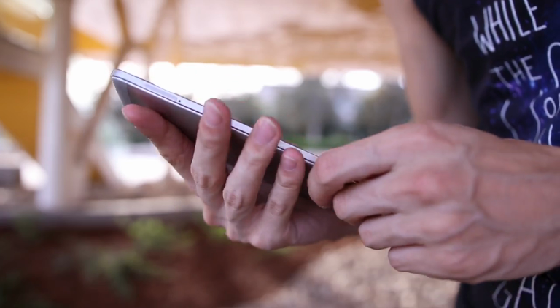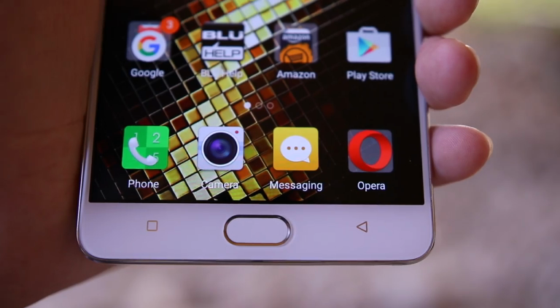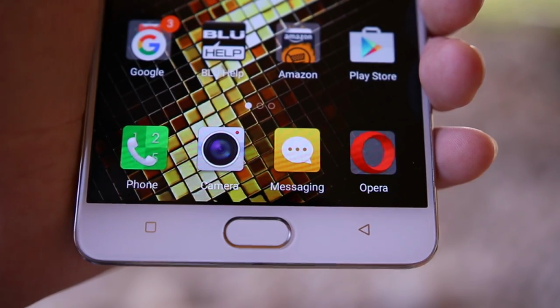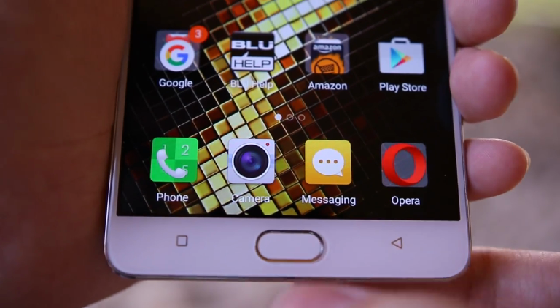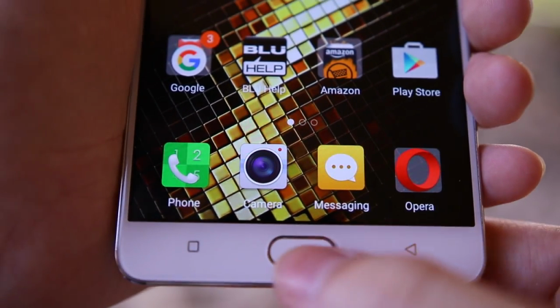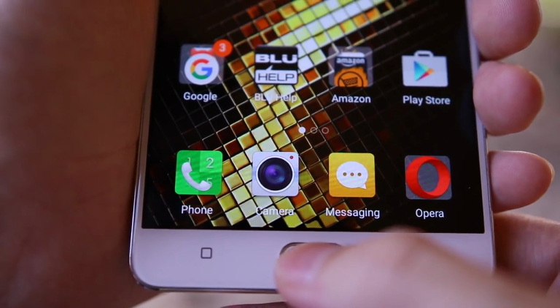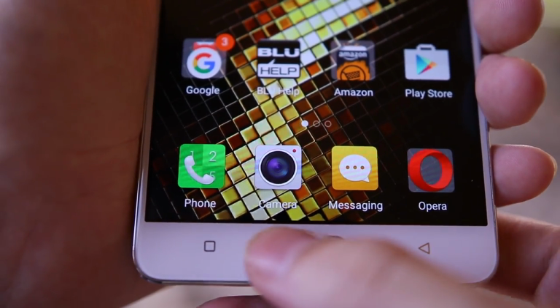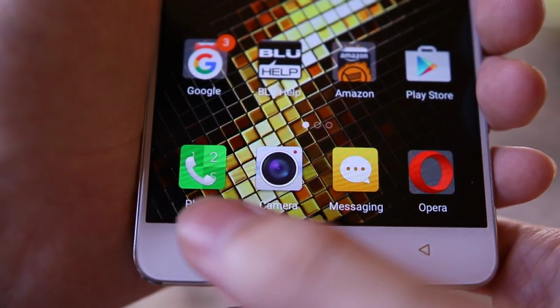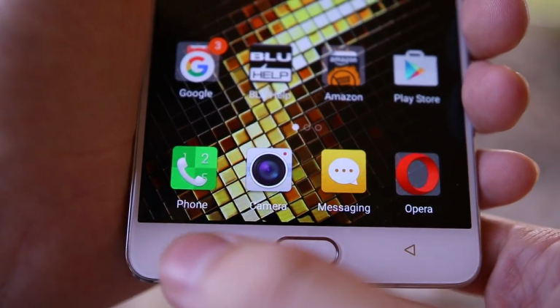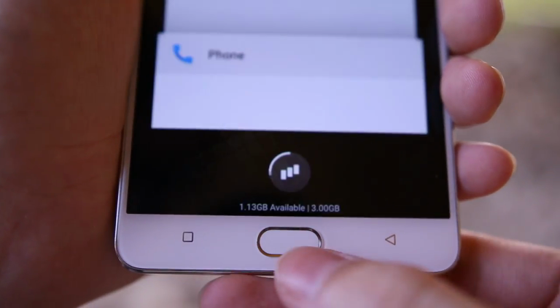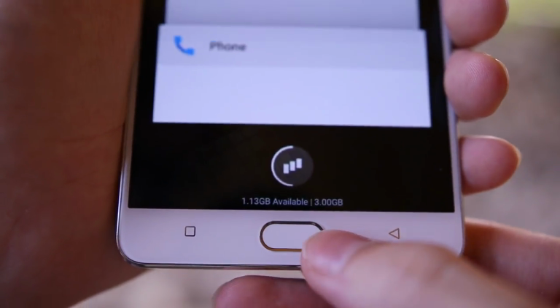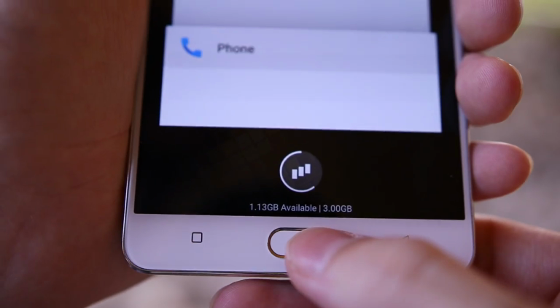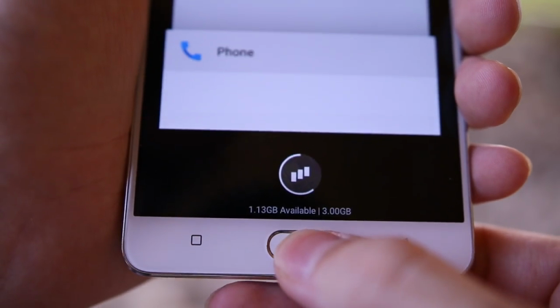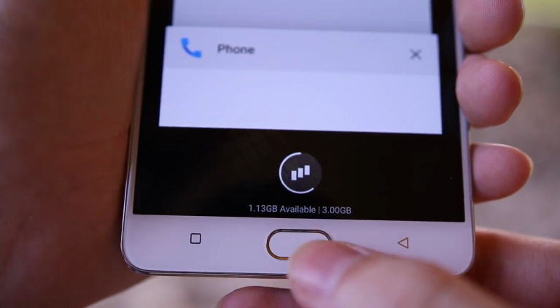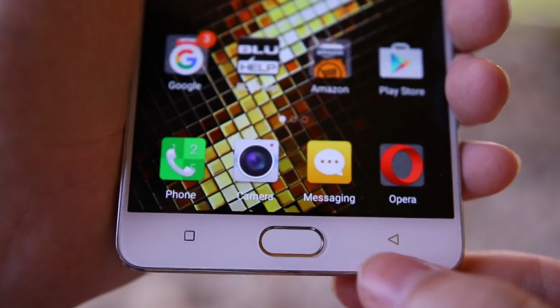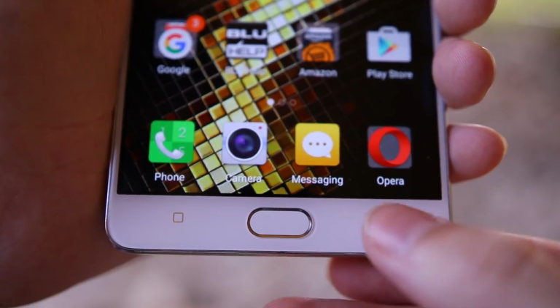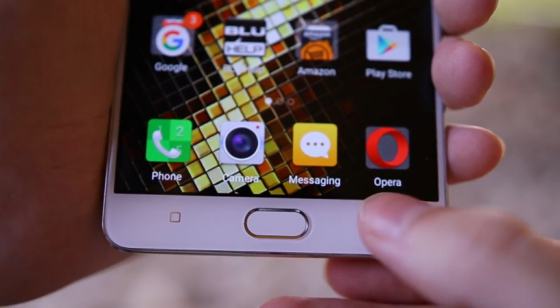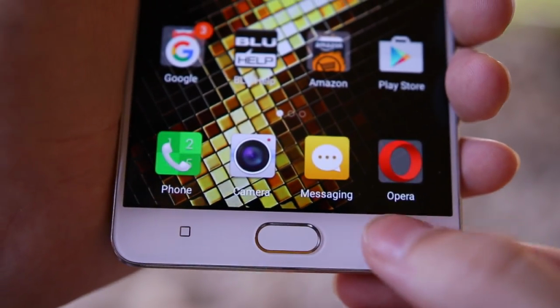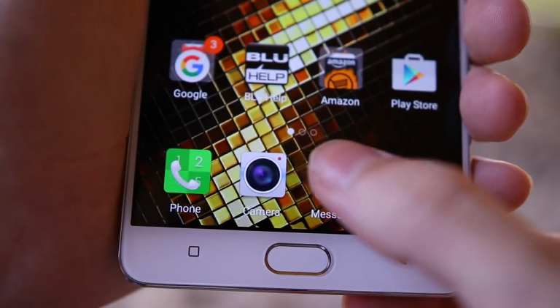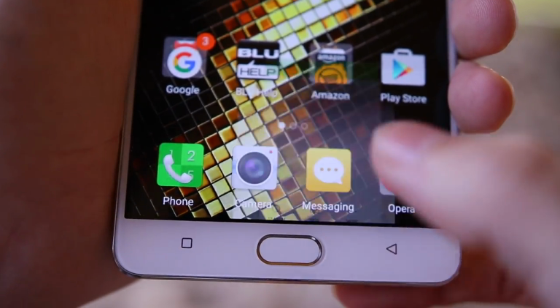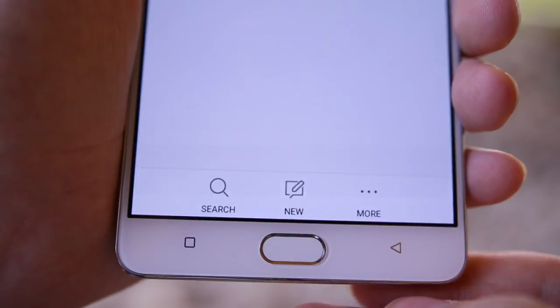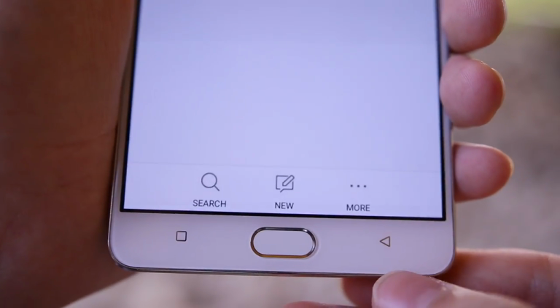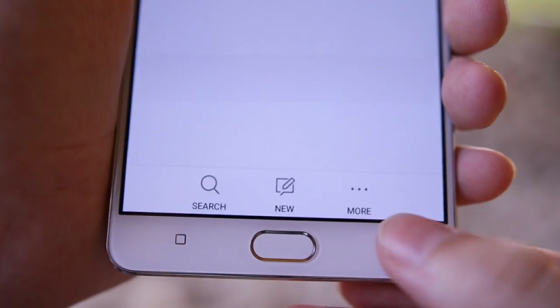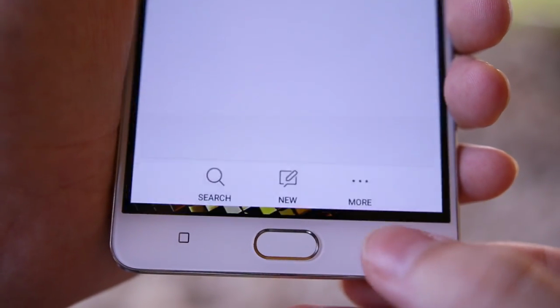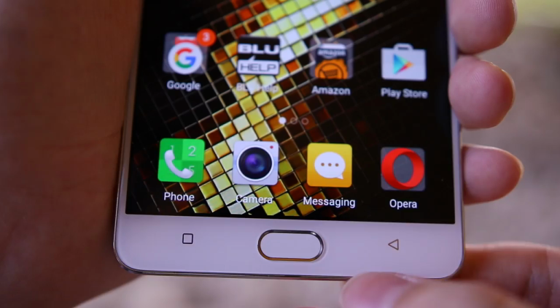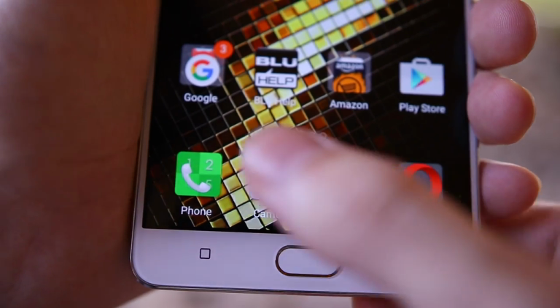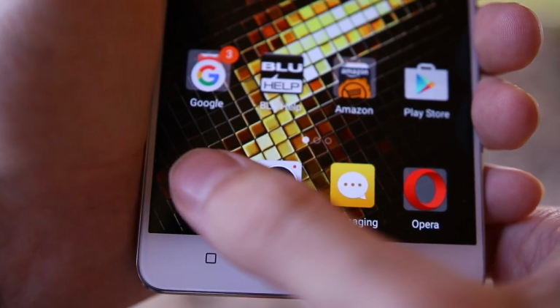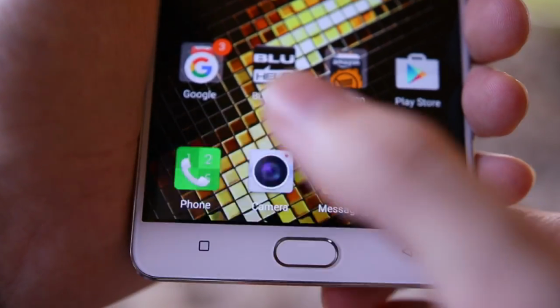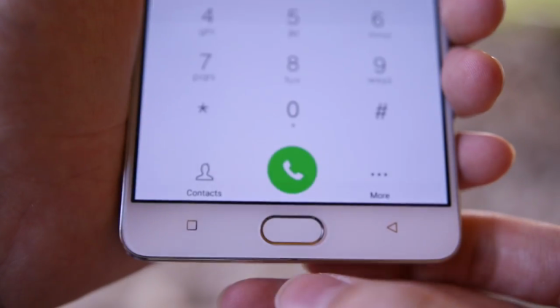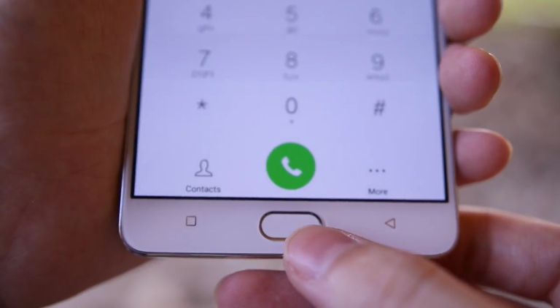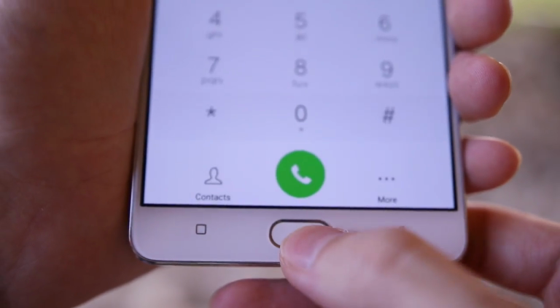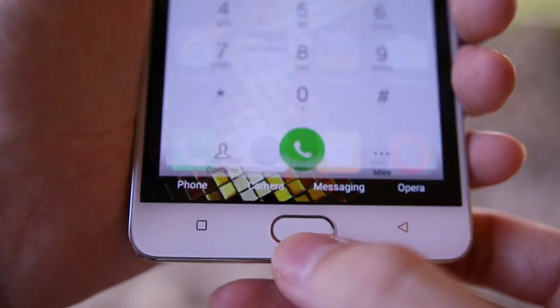Along the bottom of the front, there's a physical home button and two capacitive keys for the recents menu and the back button. The home key doubles as a fingerprint scanner, but I found it to be noticeably slower than the scanners on other phones.